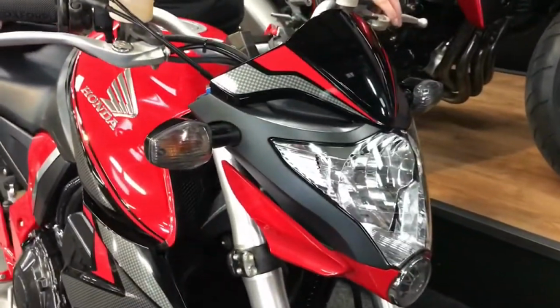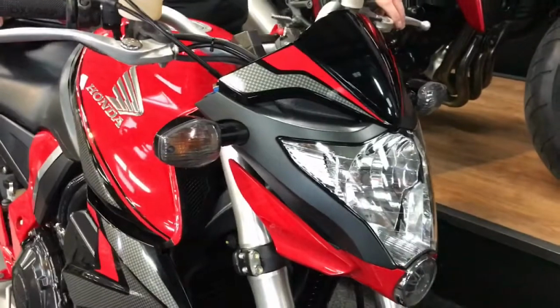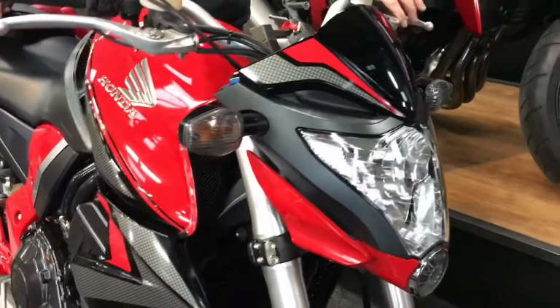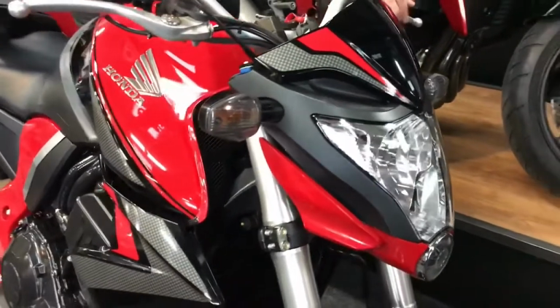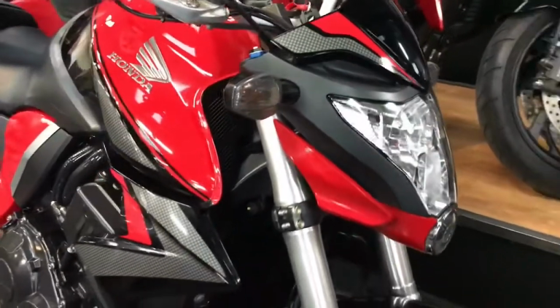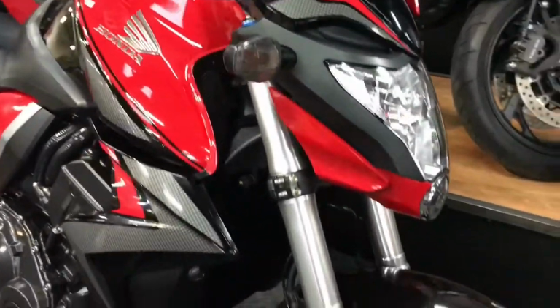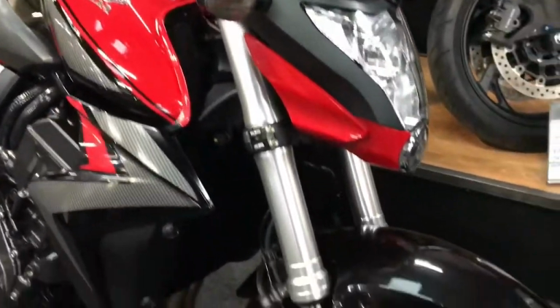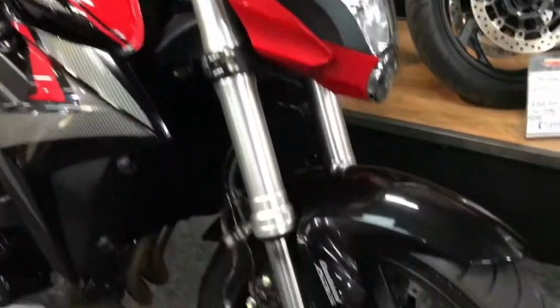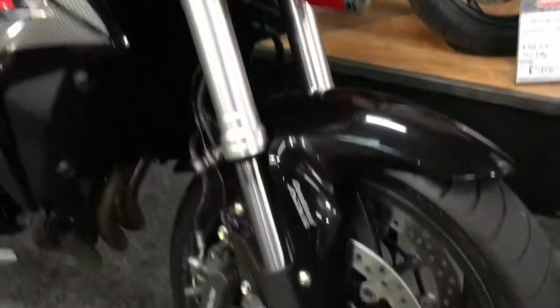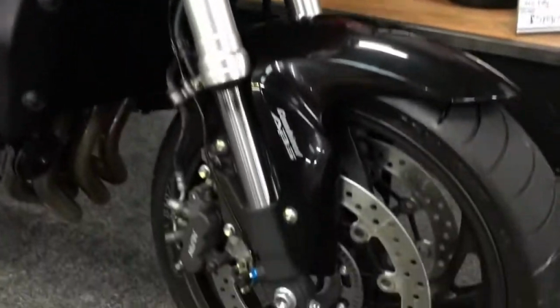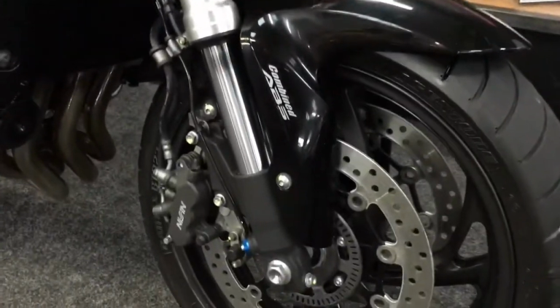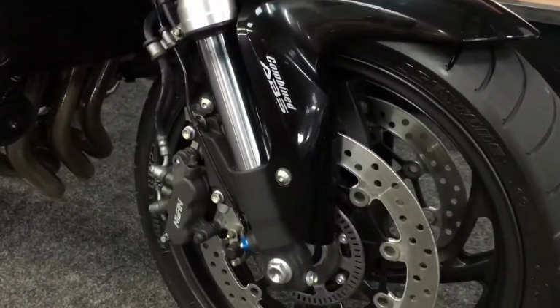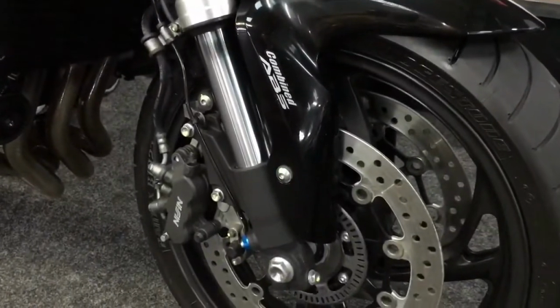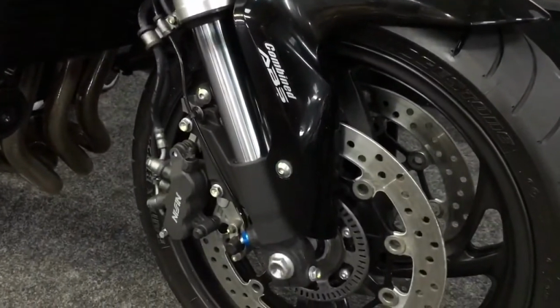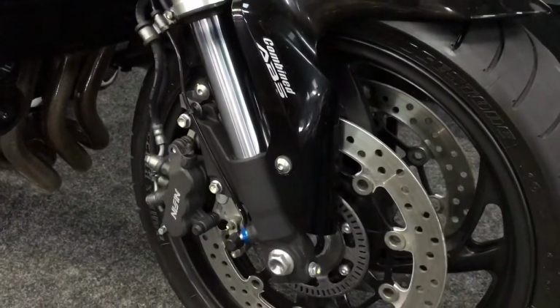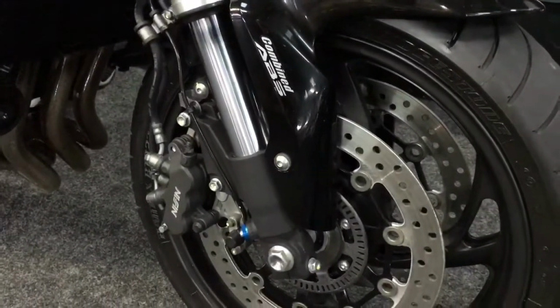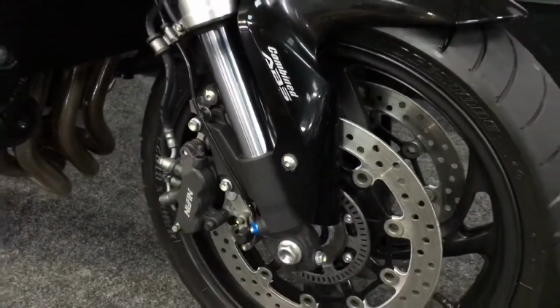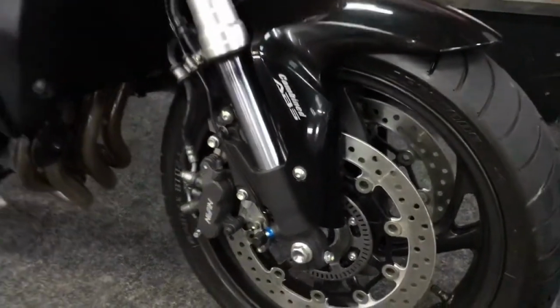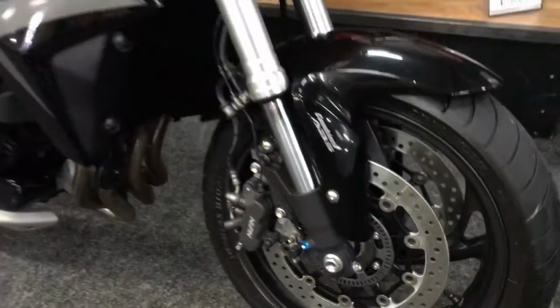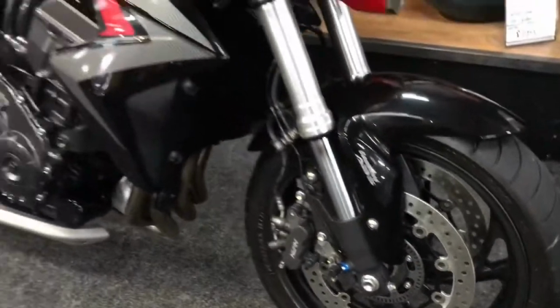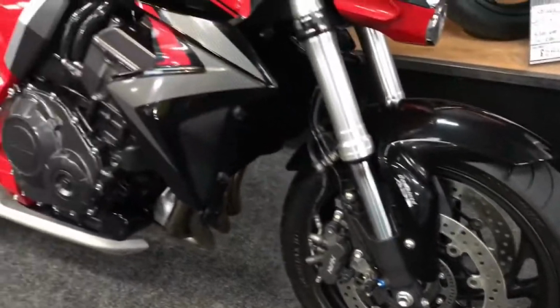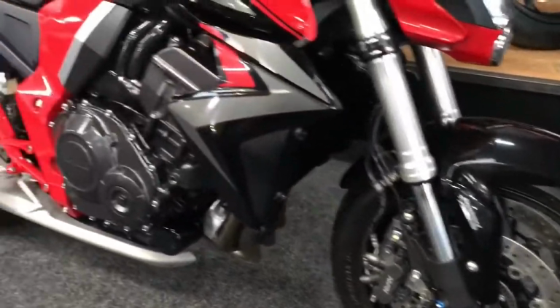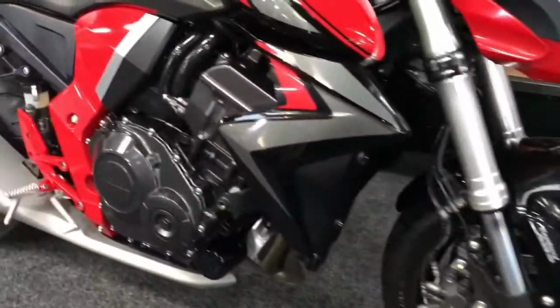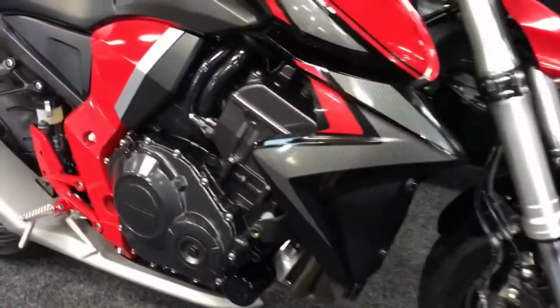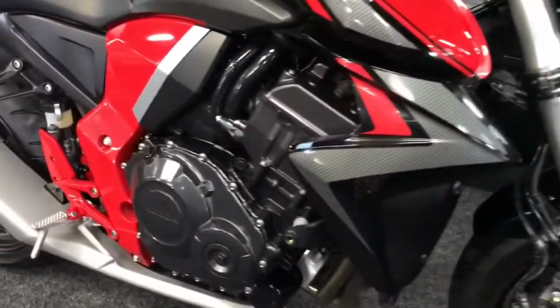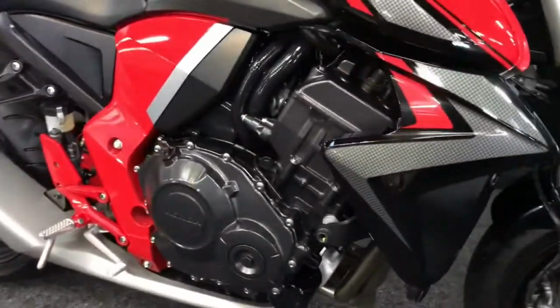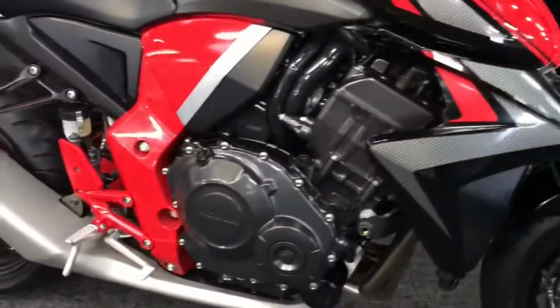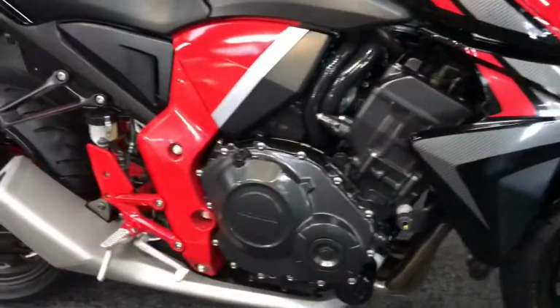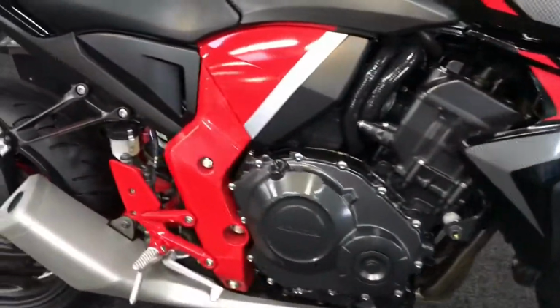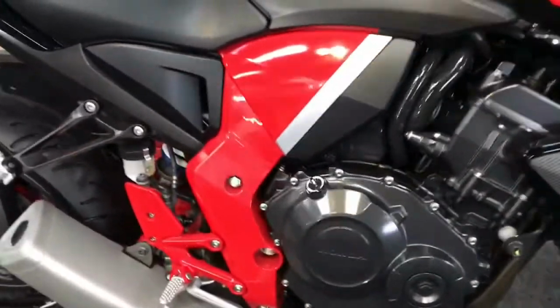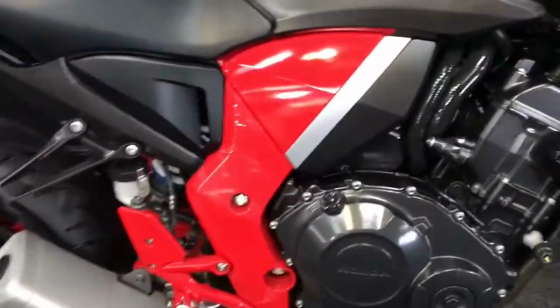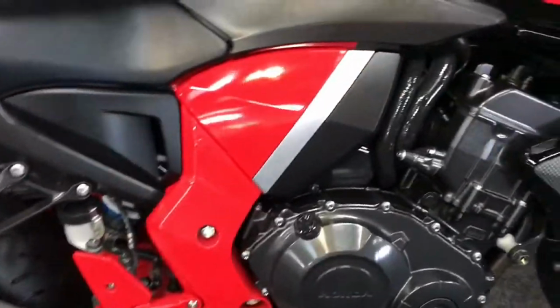Brilliant bike these. This is the ABS model as well, worth noting. Brilliant bike — plenty of power, great handling. As I said, always do really, really well with these.